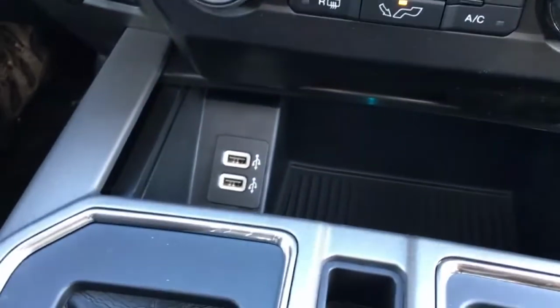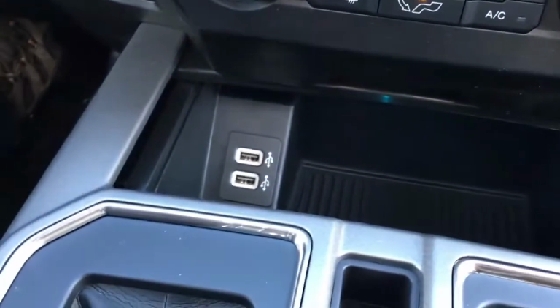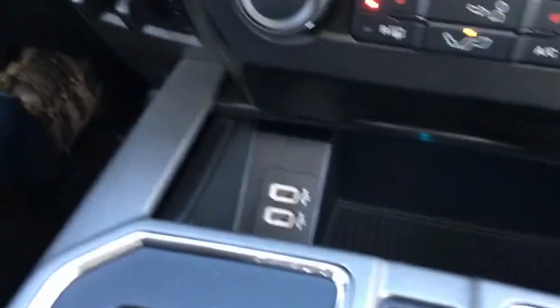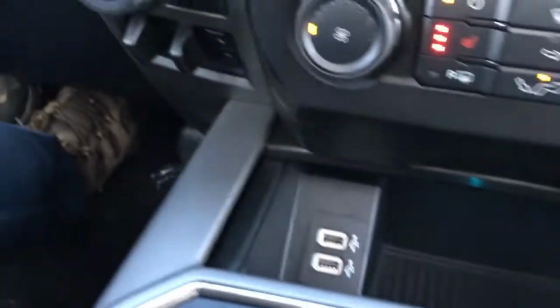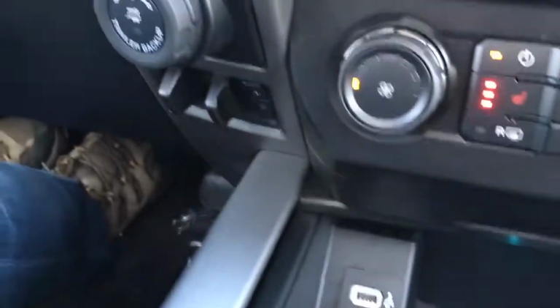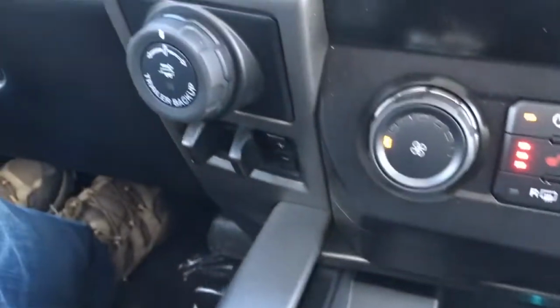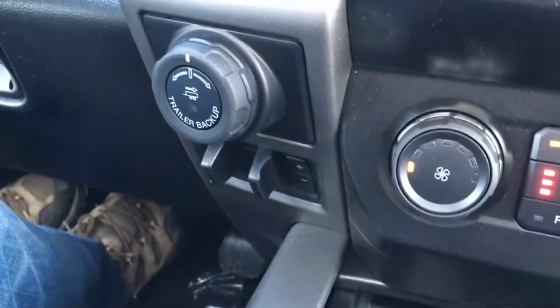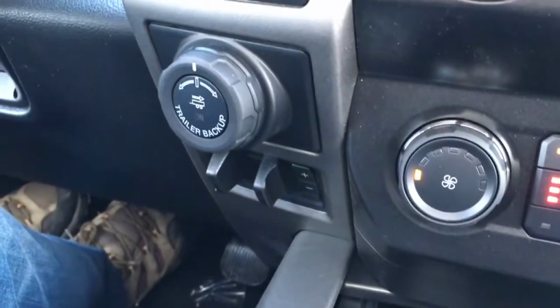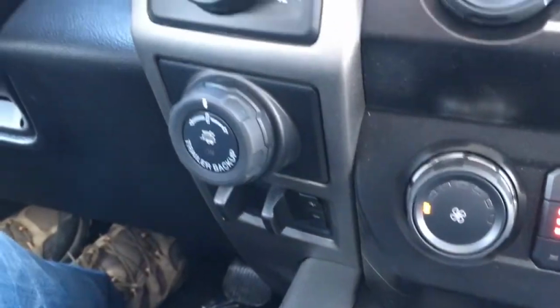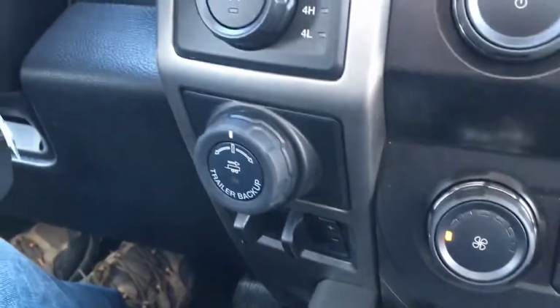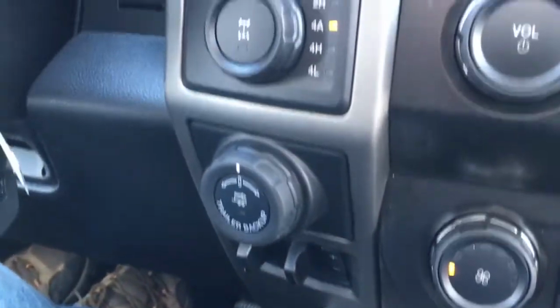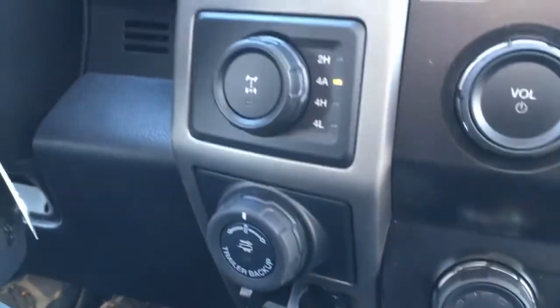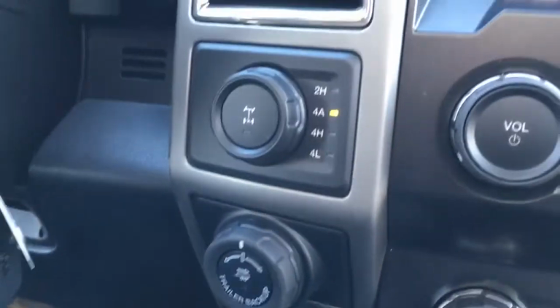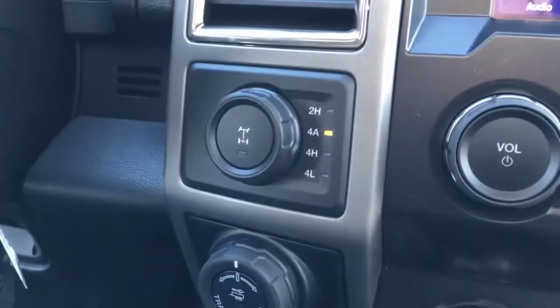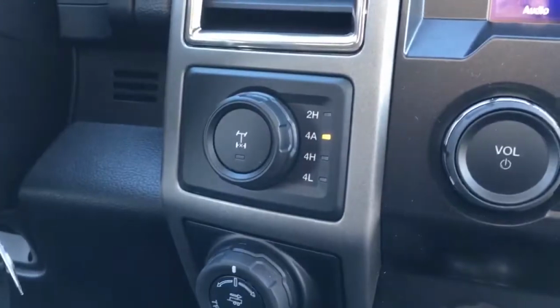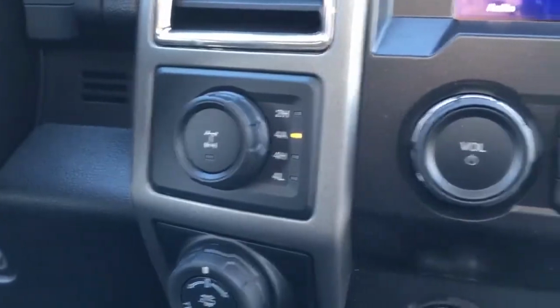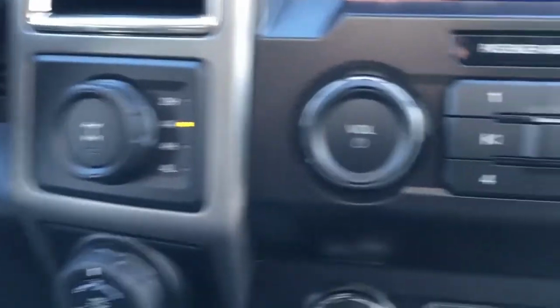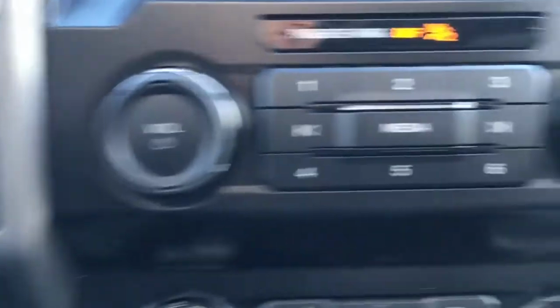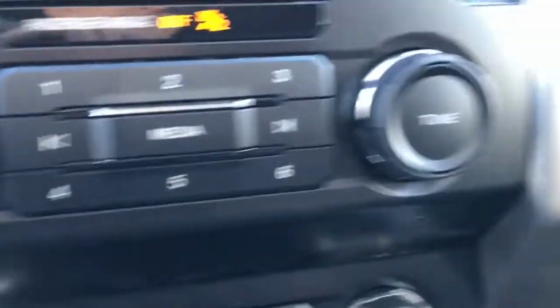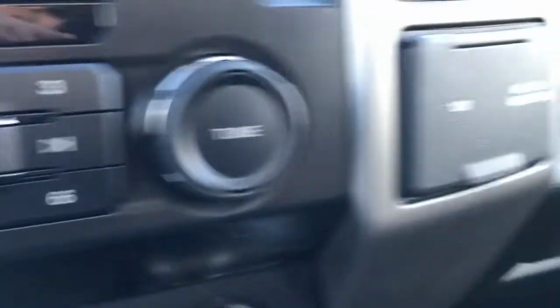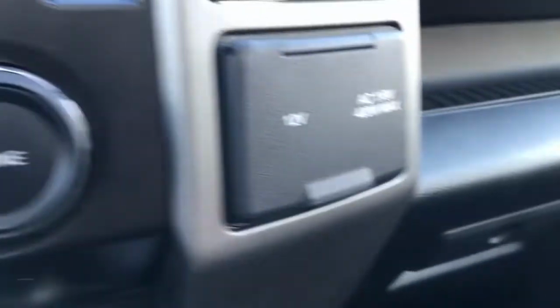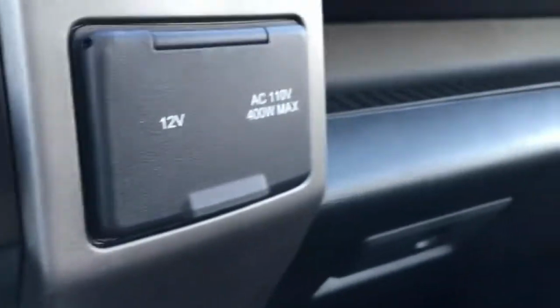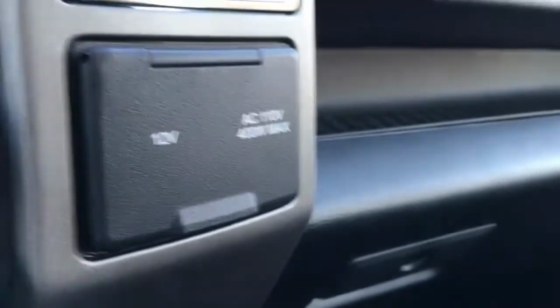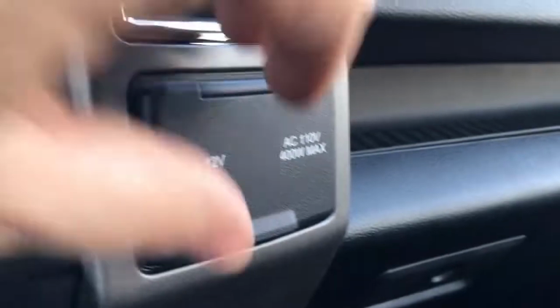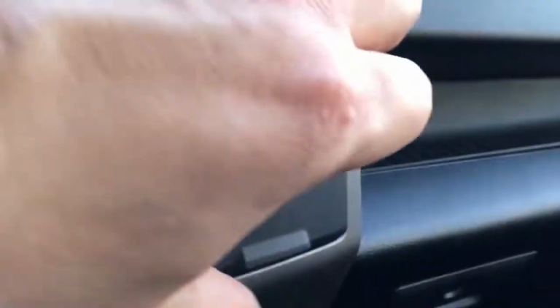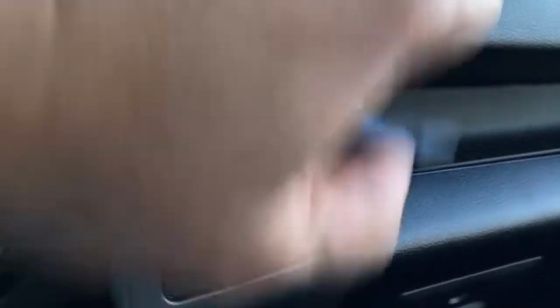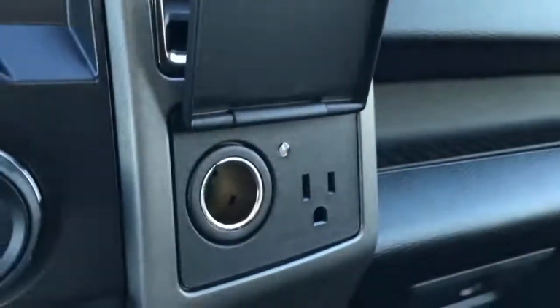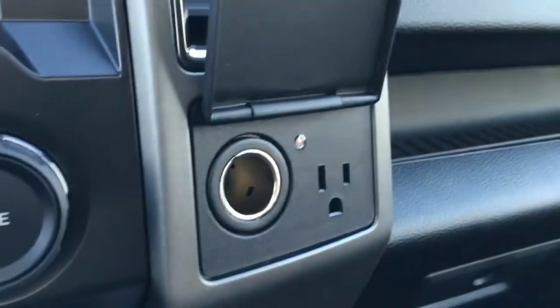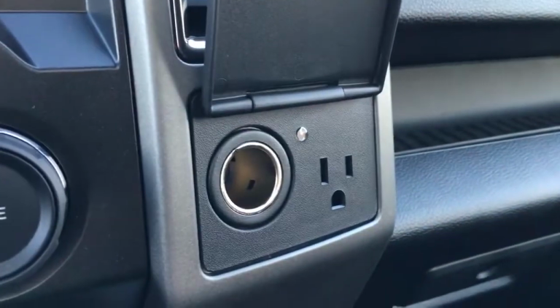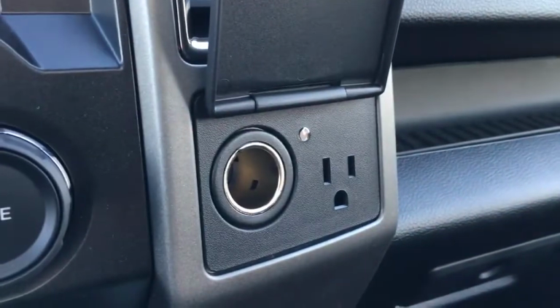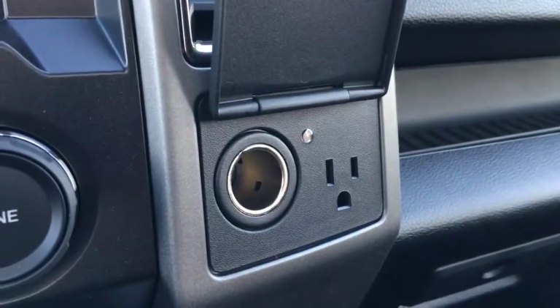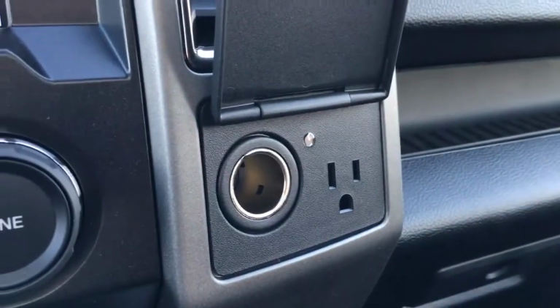There are two USB ports. Off to the left, there's the brake controller, trailer backup assist, and shift on the fly four wheel drive. Off to the right we do have two power outlets — one 12 volt DC and one AC 110.